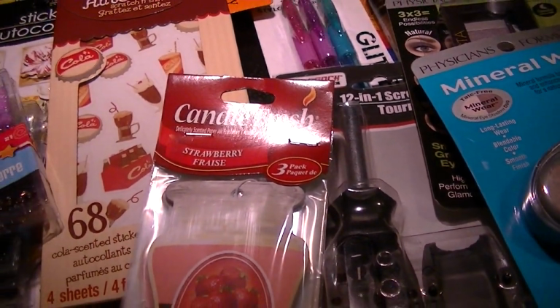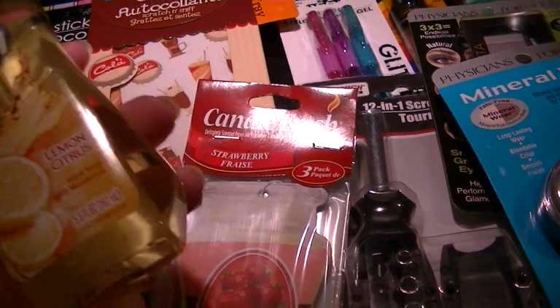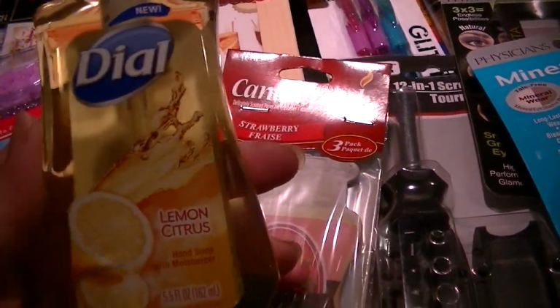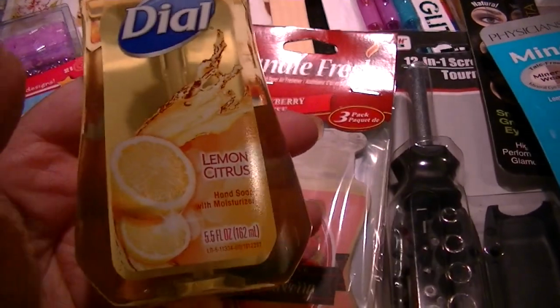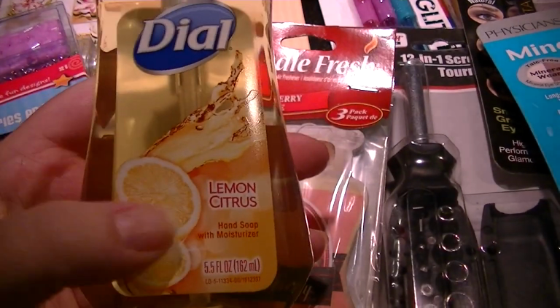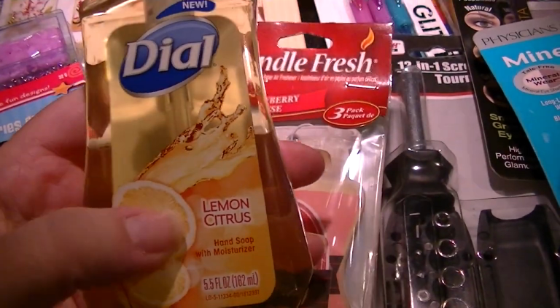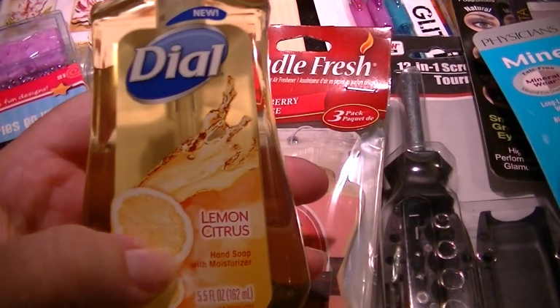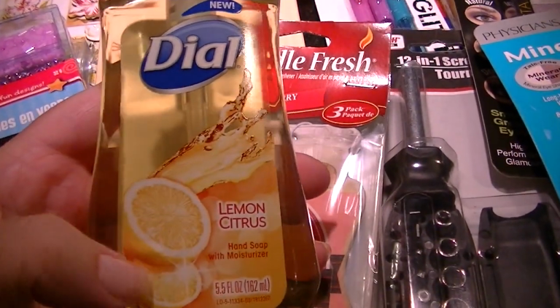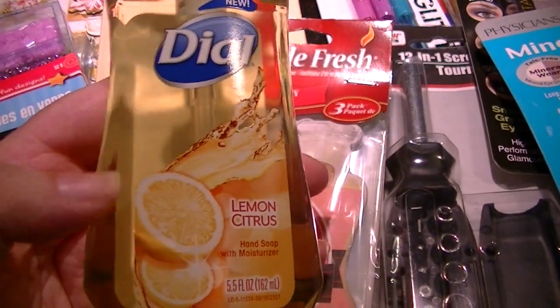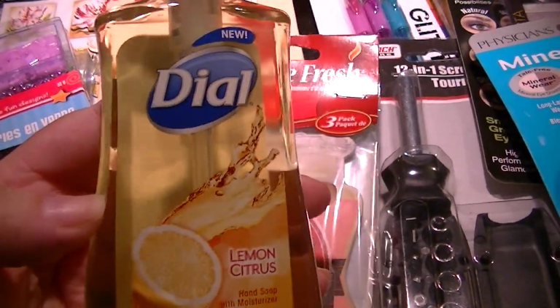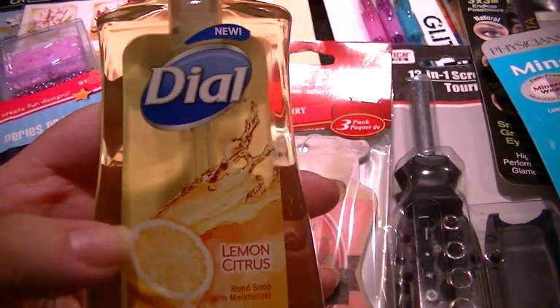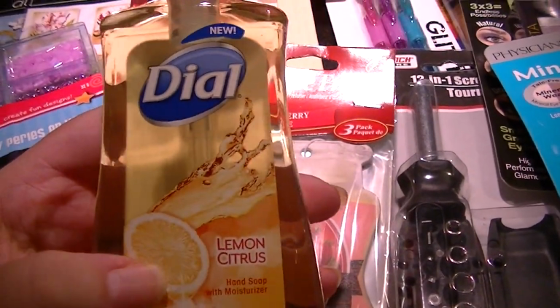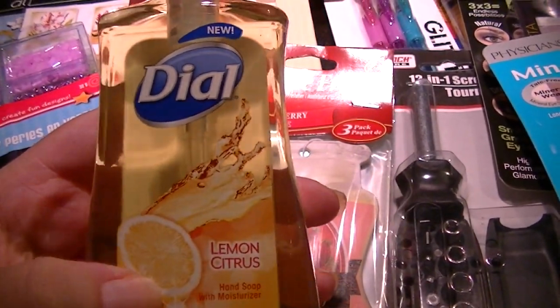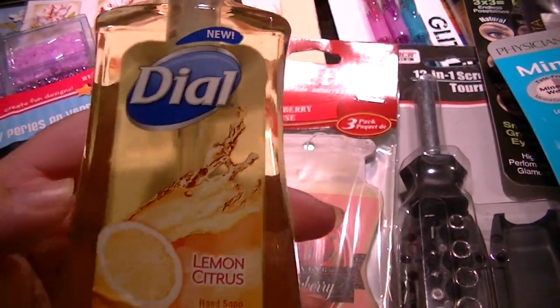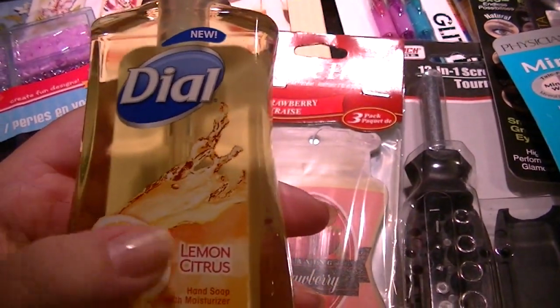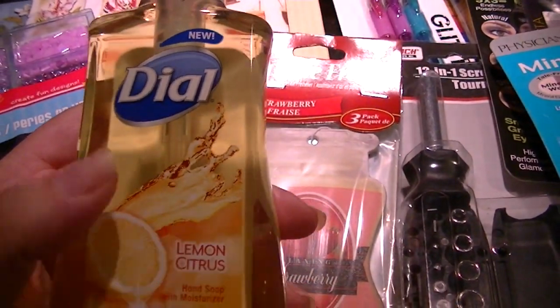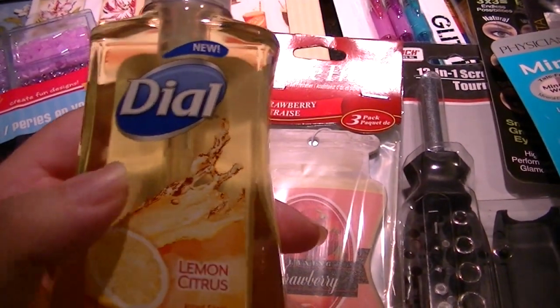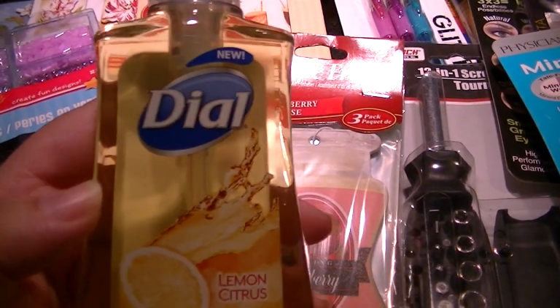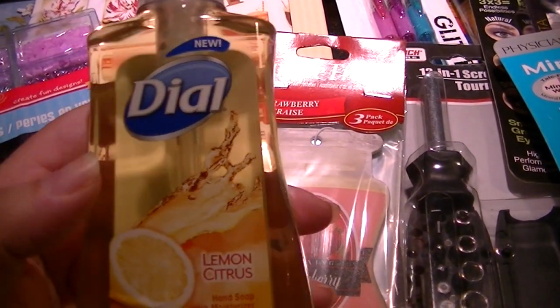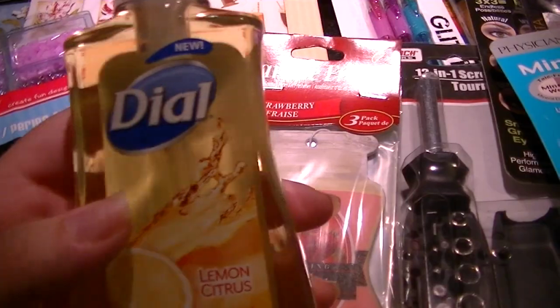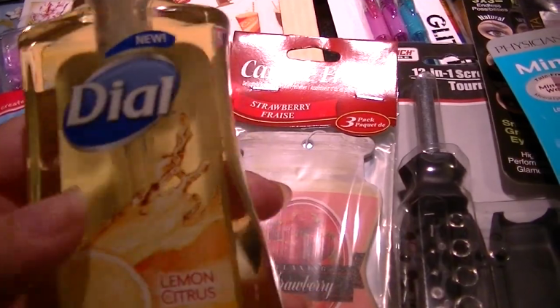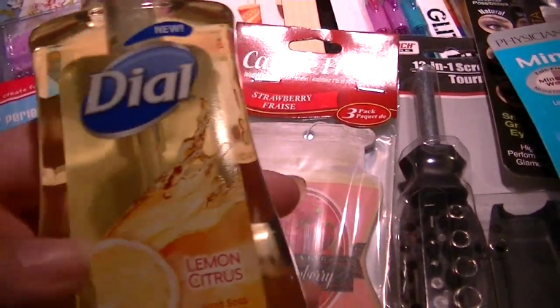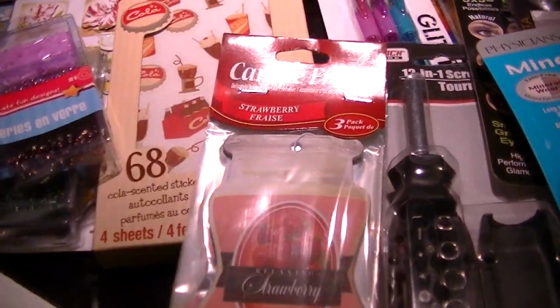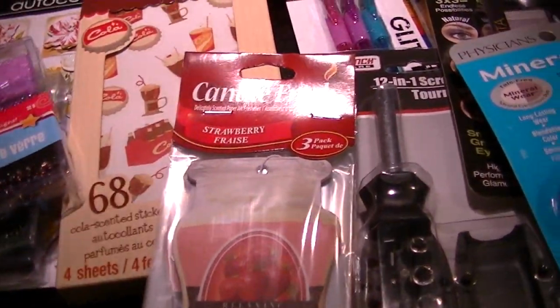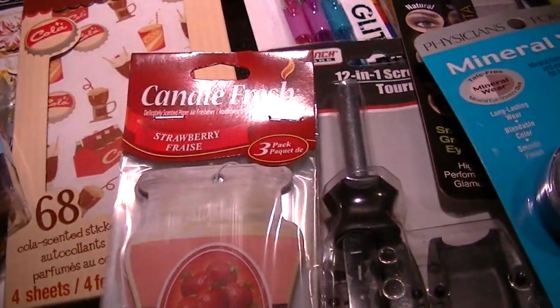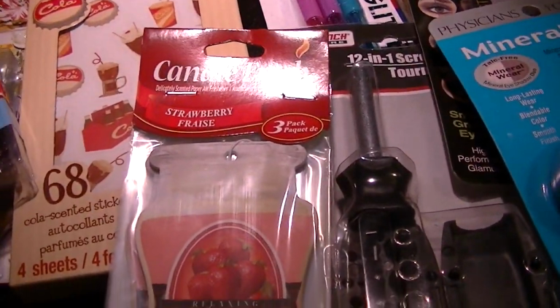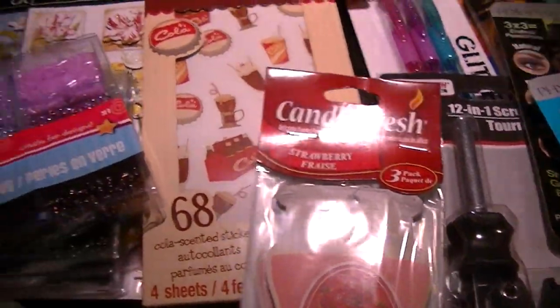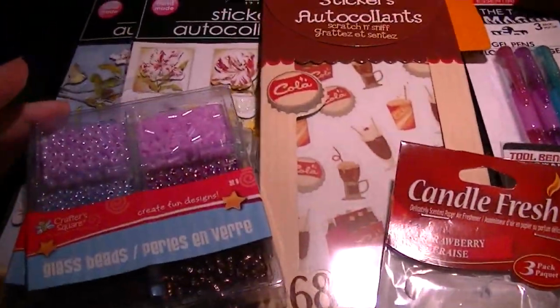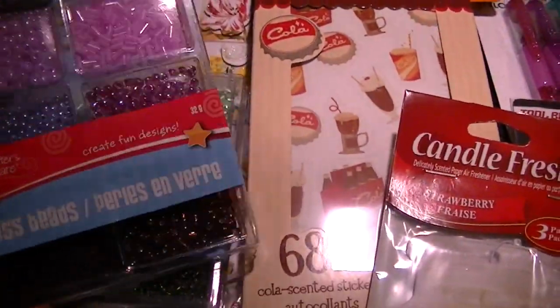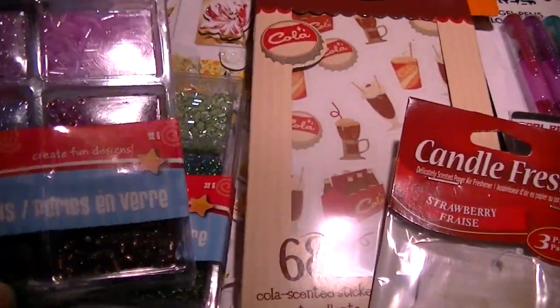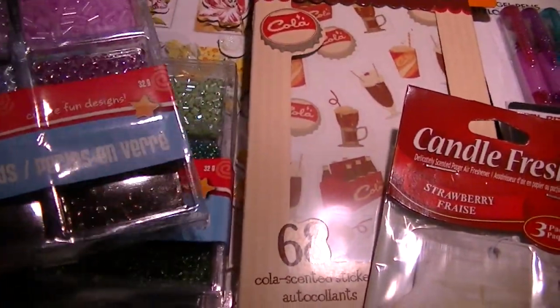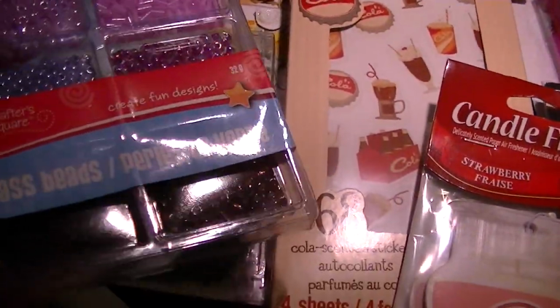We needed some hand soap for the downstairs bathroom. This is really, really citrusy smelling, so that's perfect. It'll go in there, and I picked up a couple of crafty things.